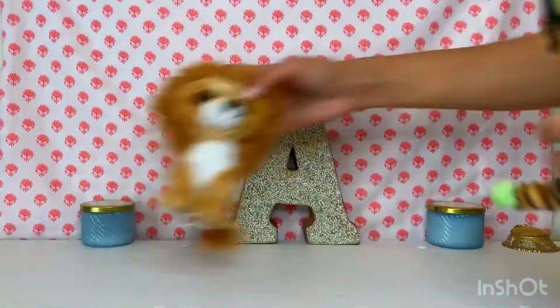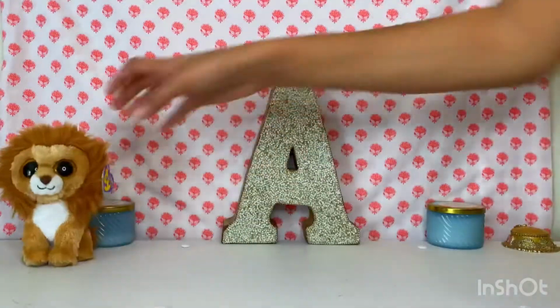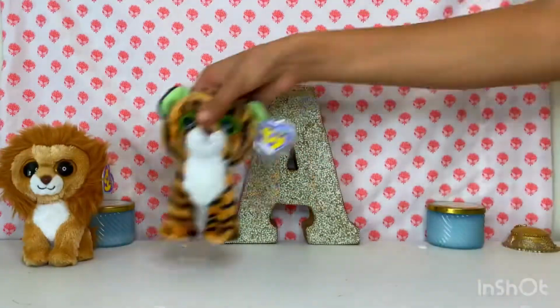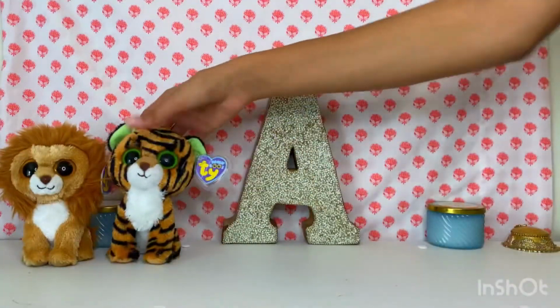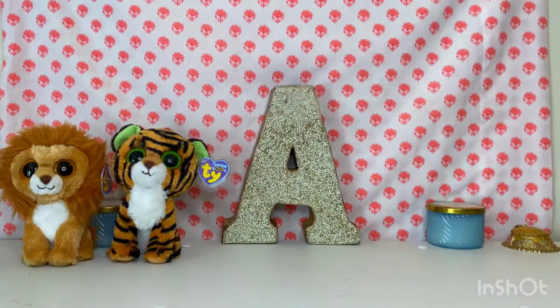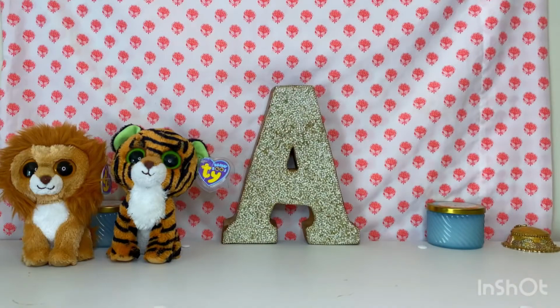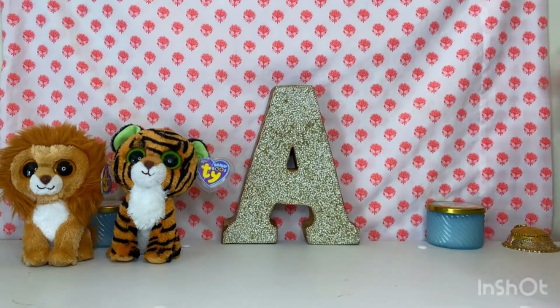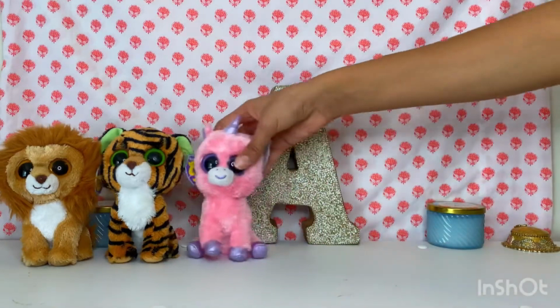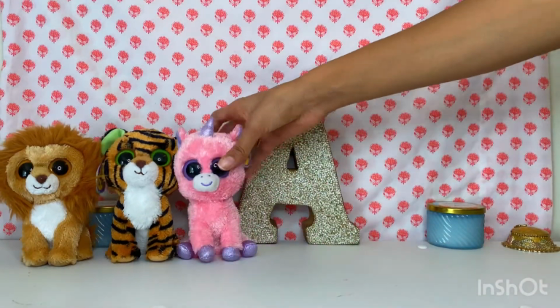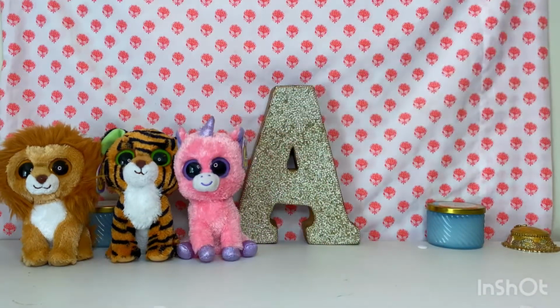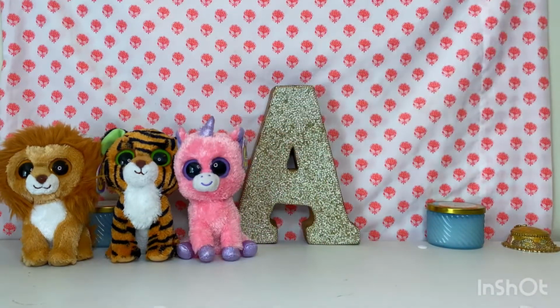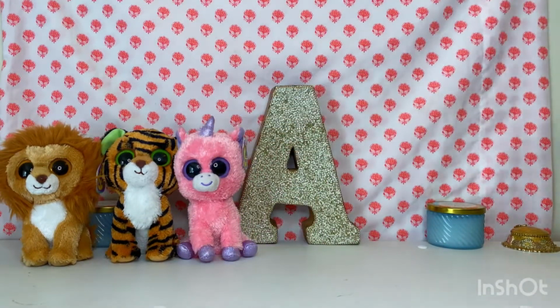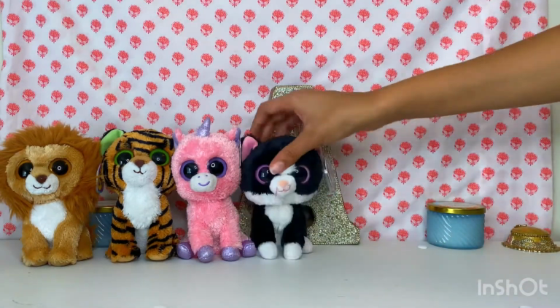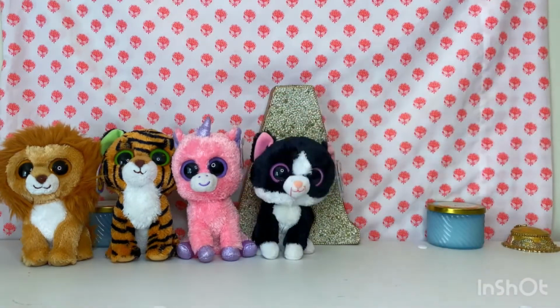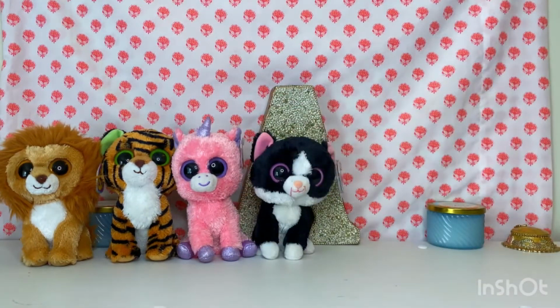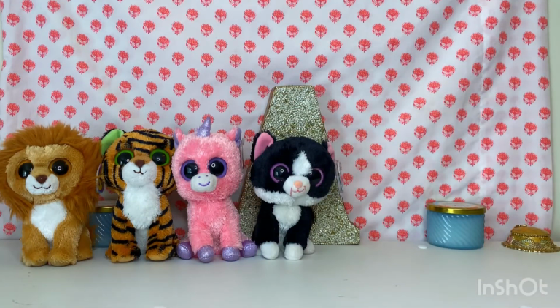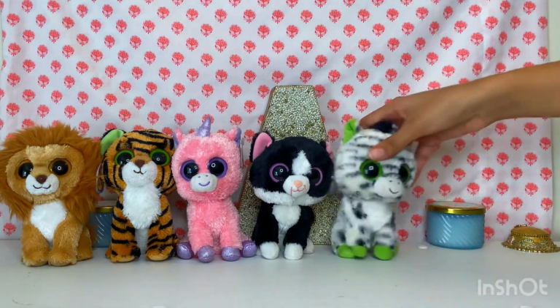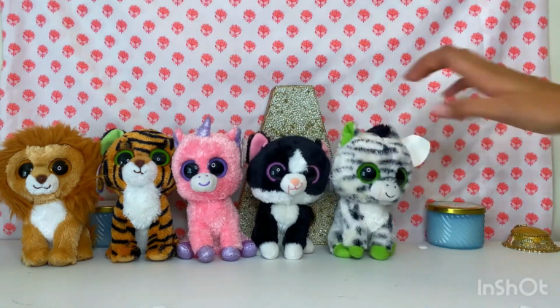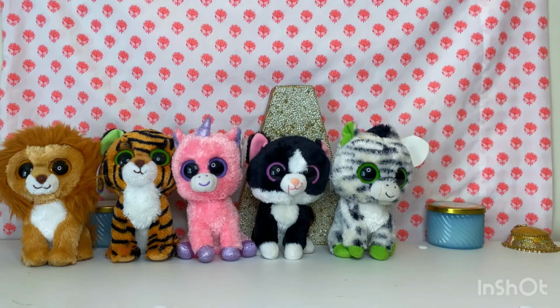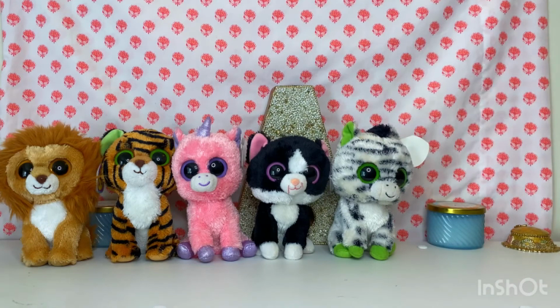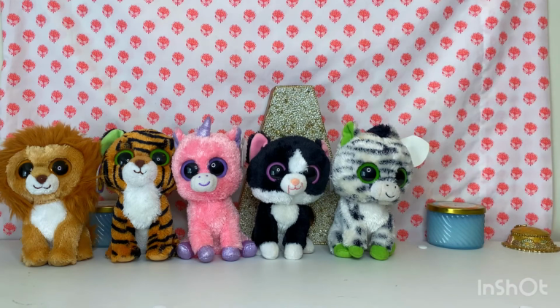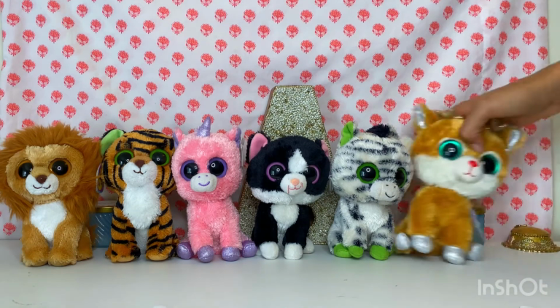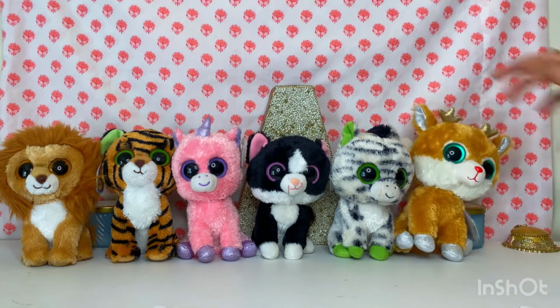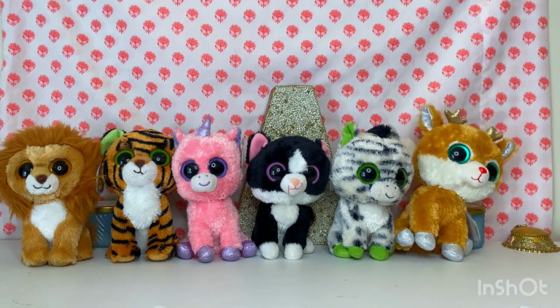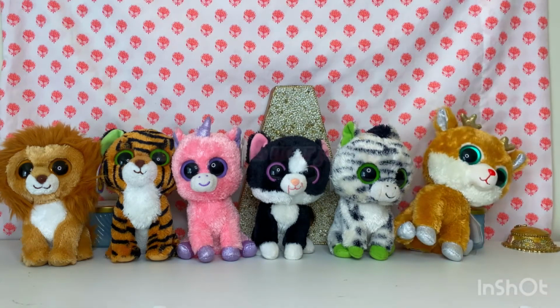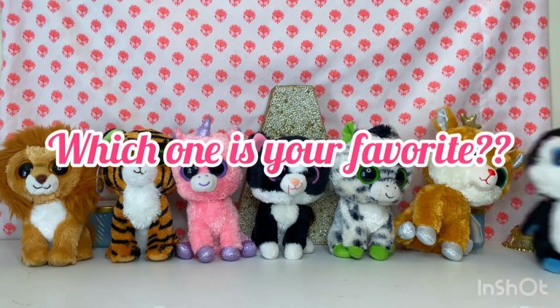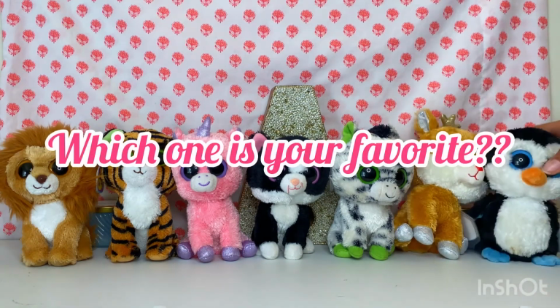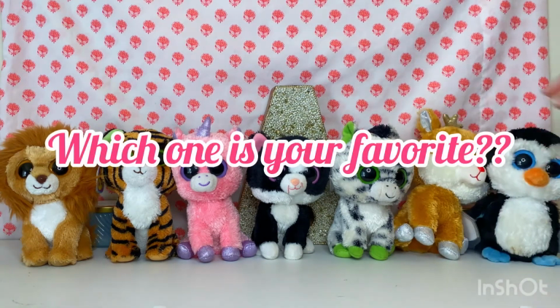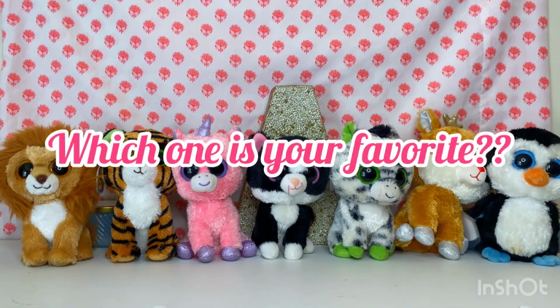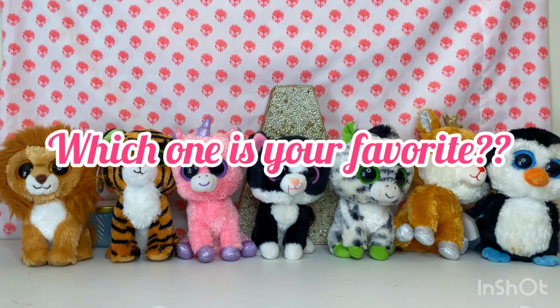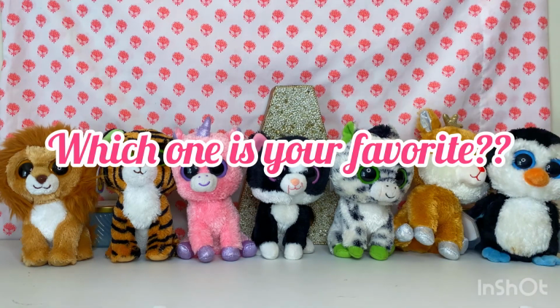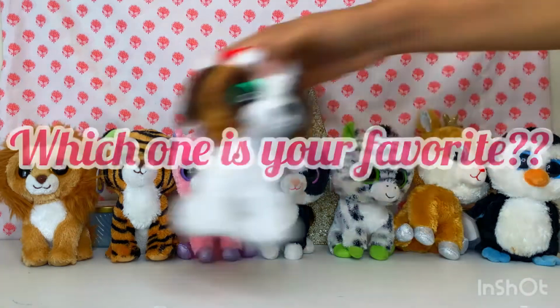So that was all for my beanie boo collection. I'm now going to put all of them up on the screen so you guys can get a better look at them all together, and you can decide which one is your favorite. Make sure you comment down below which one is your favorite.